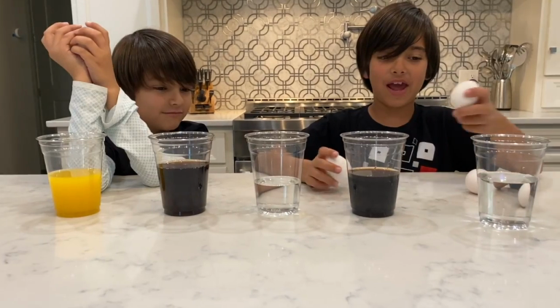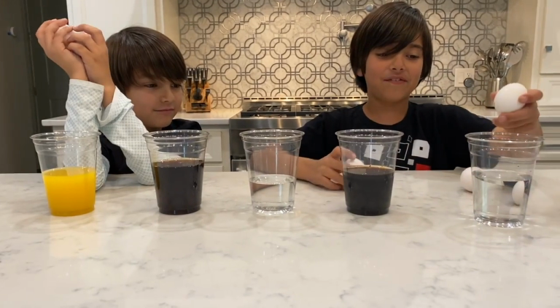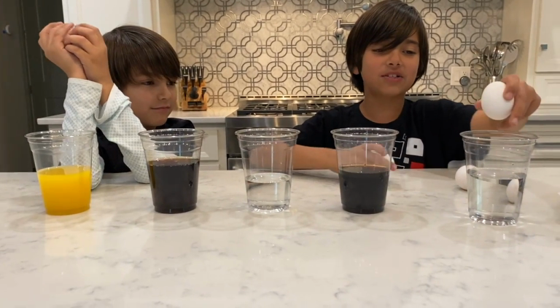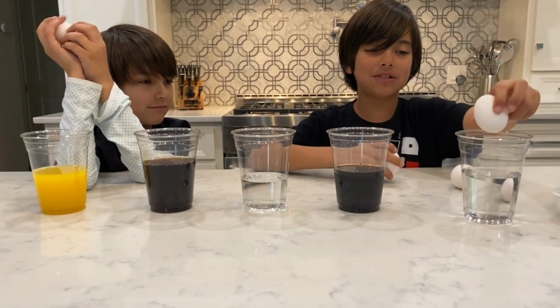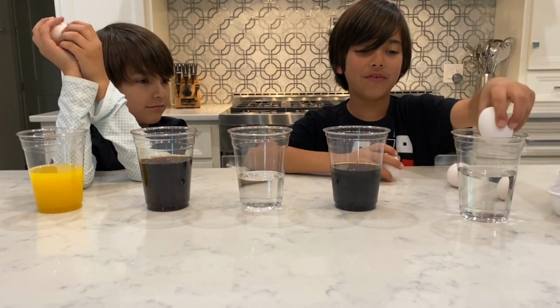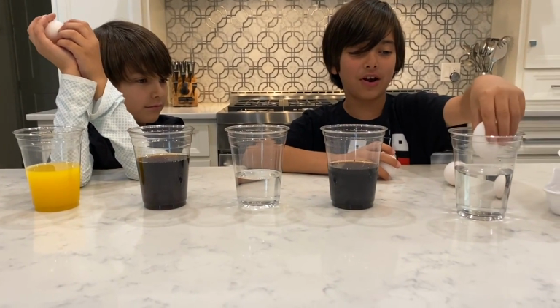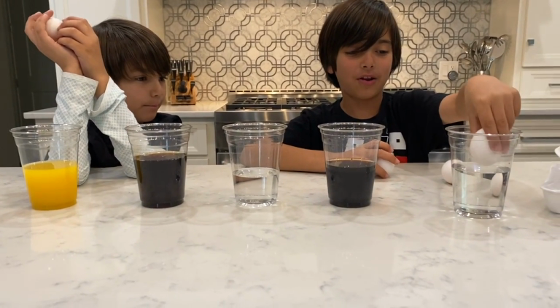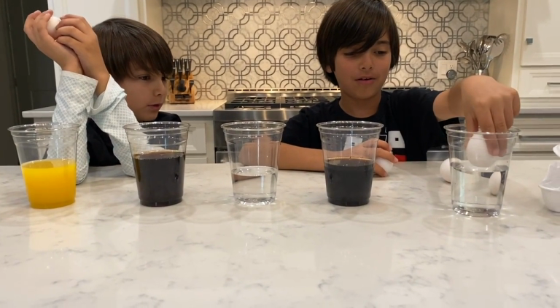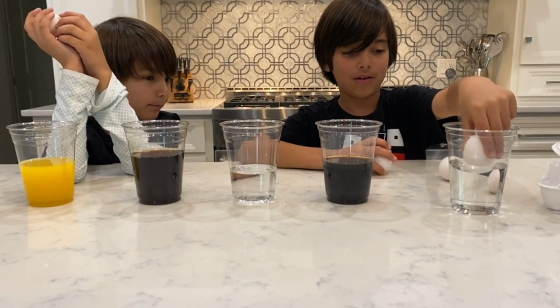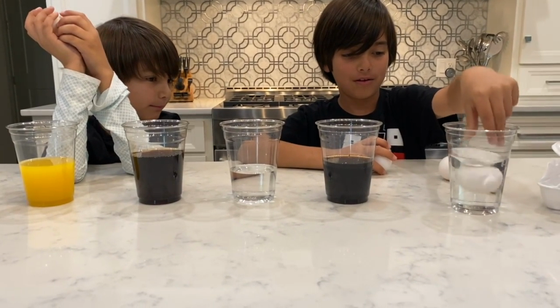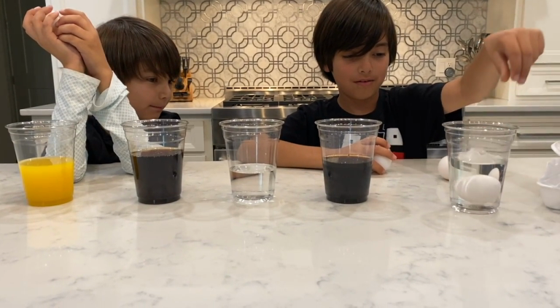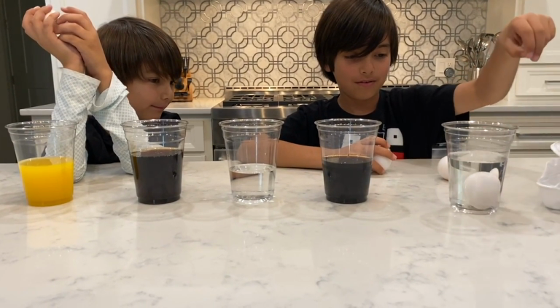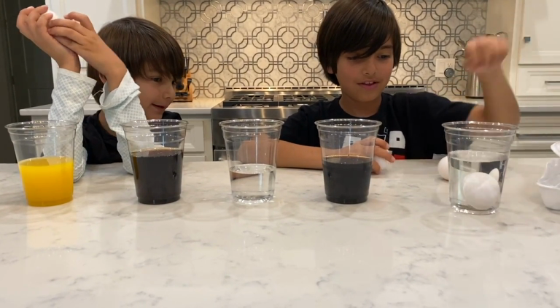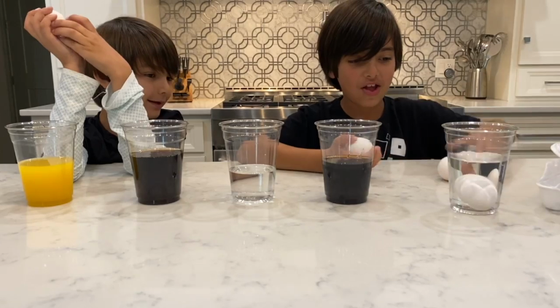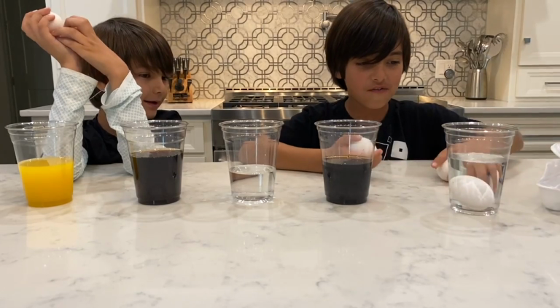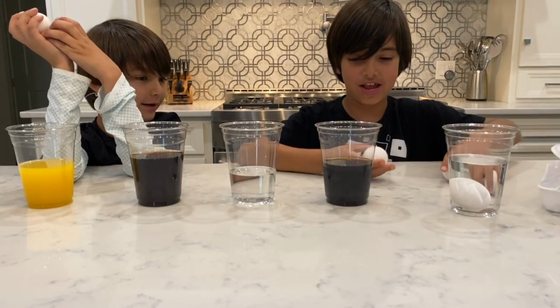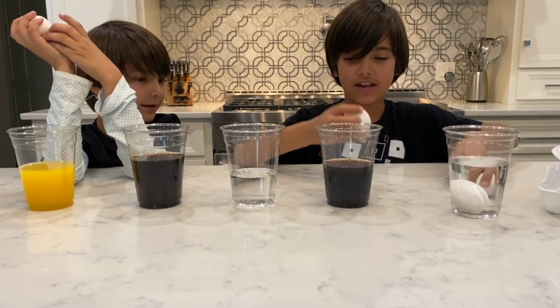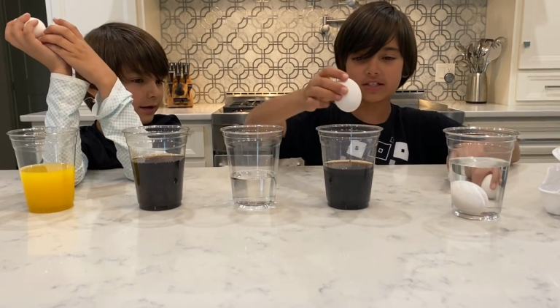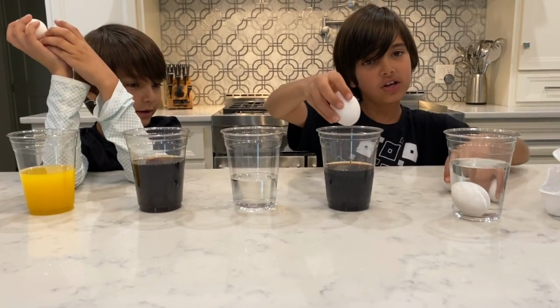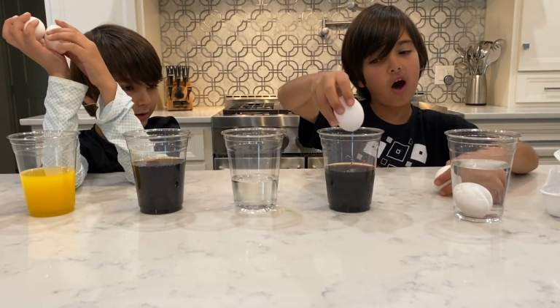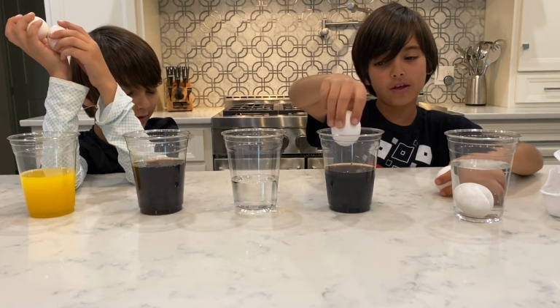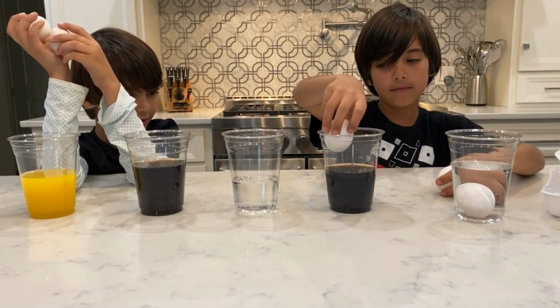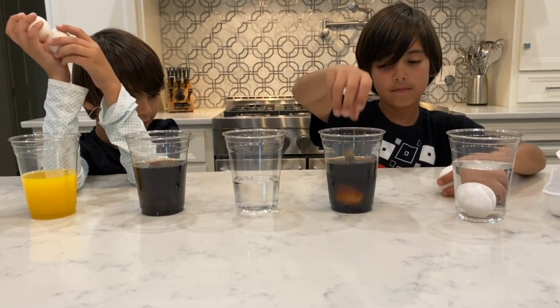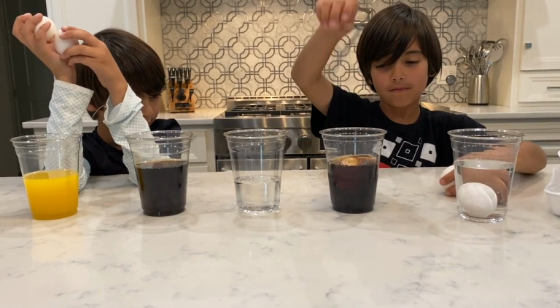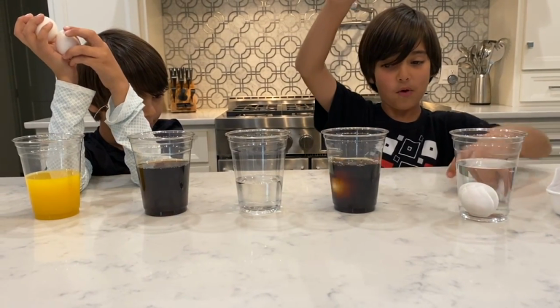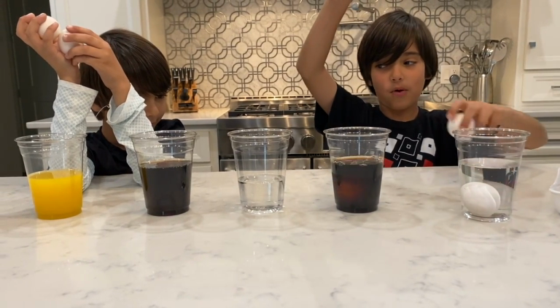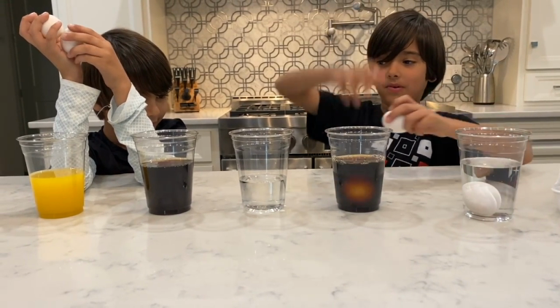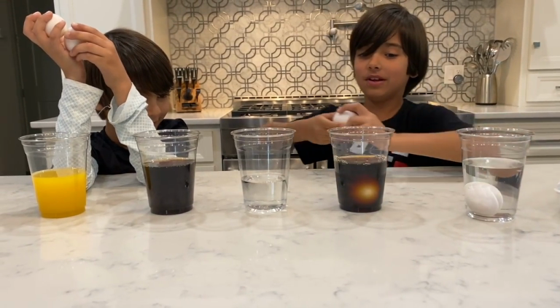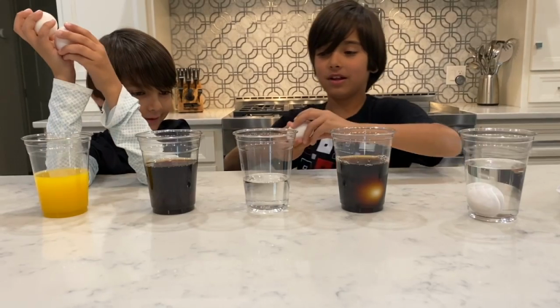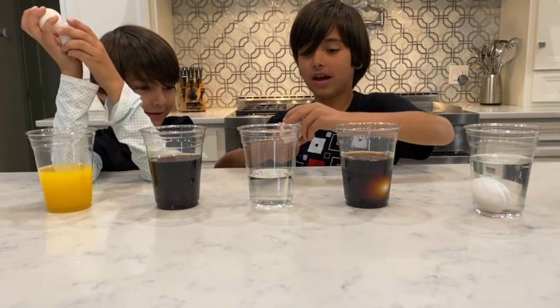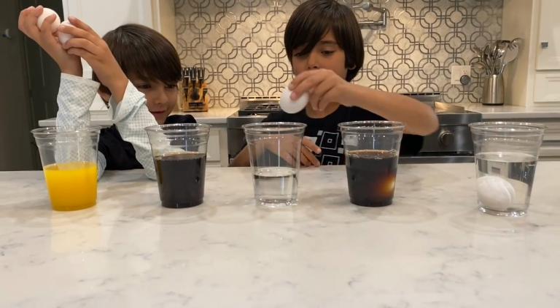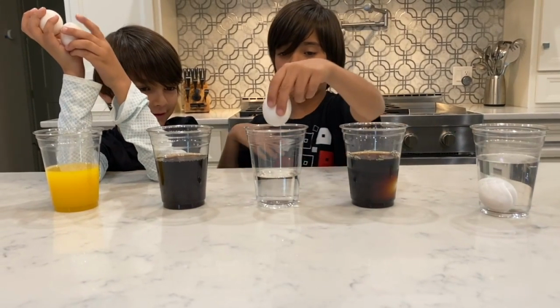Okay, first let's drop them into some vinegar. First egg, next coffee, next water.